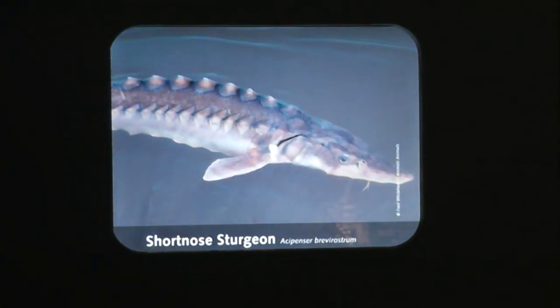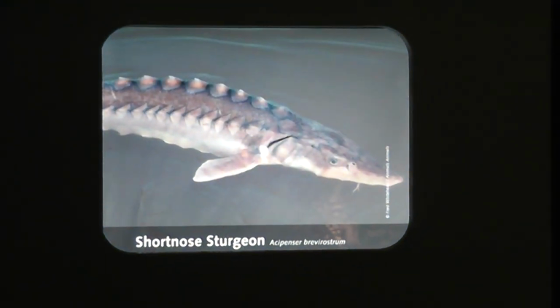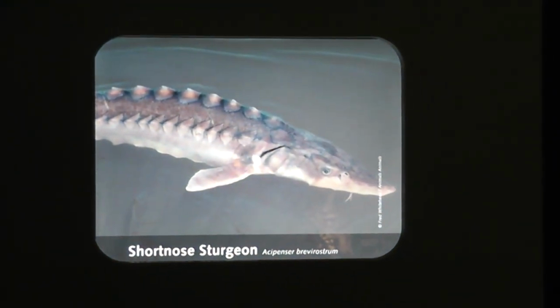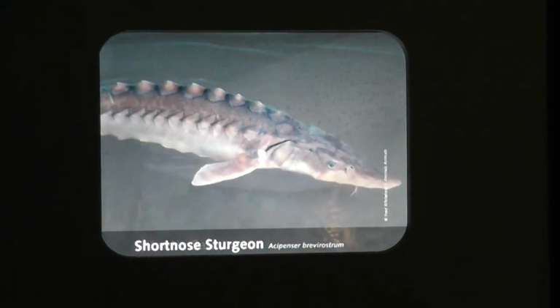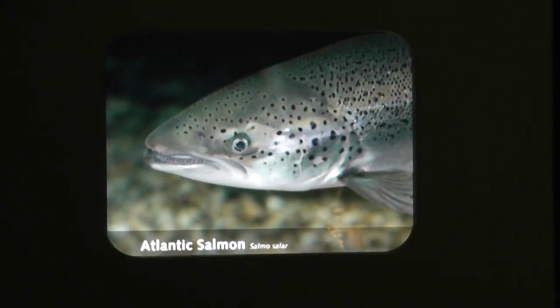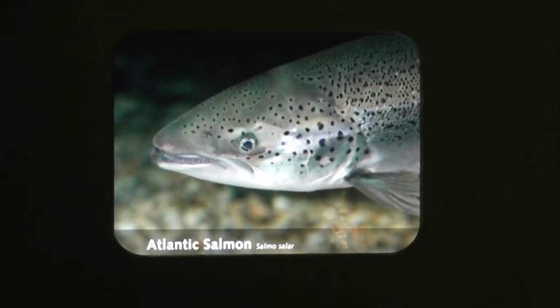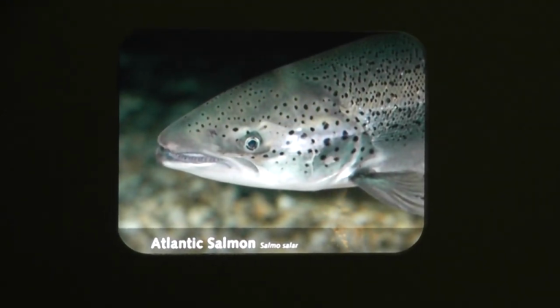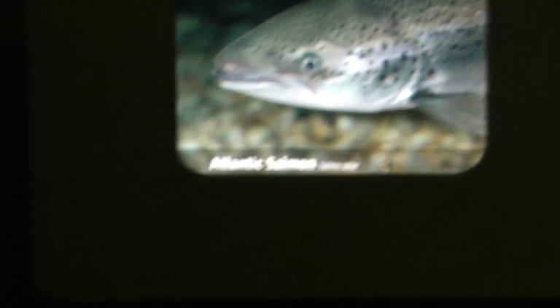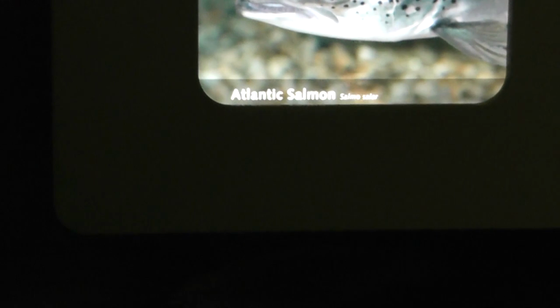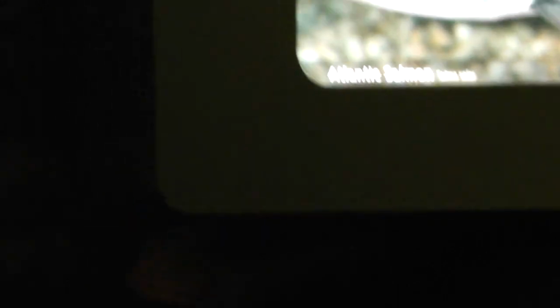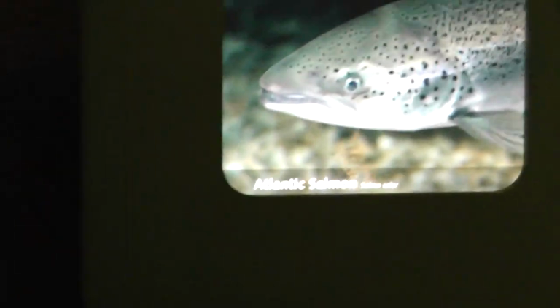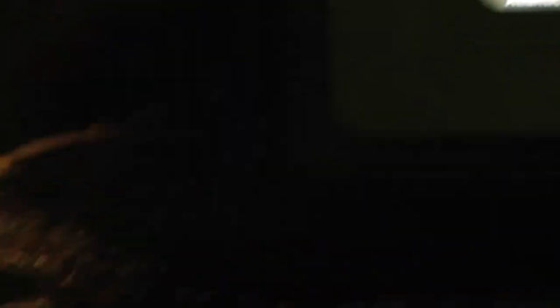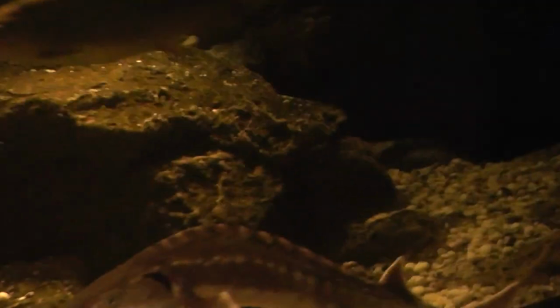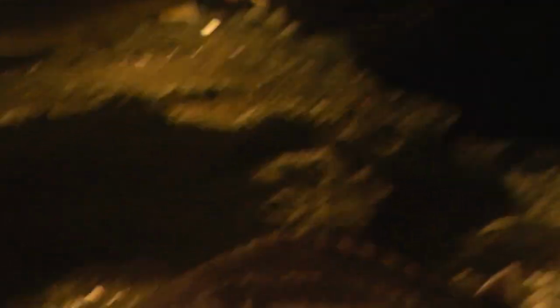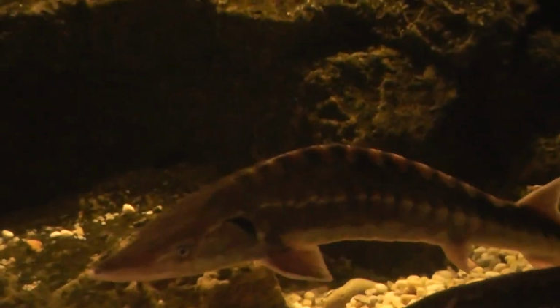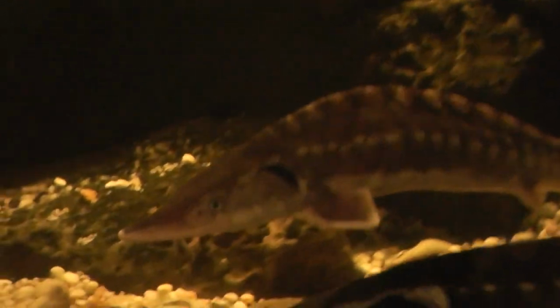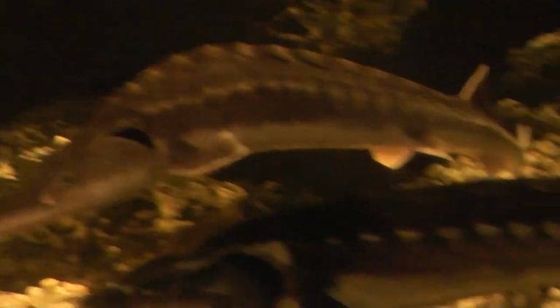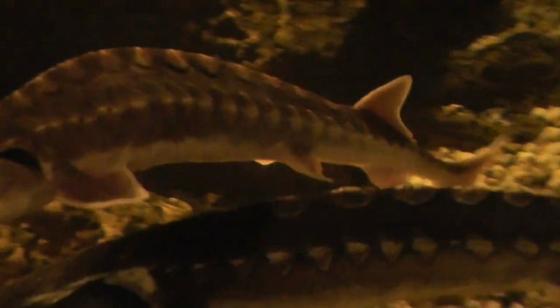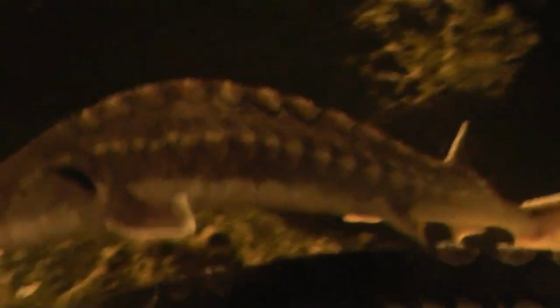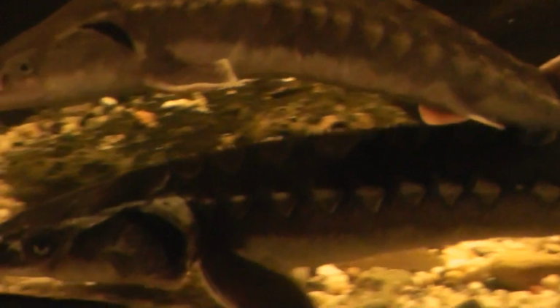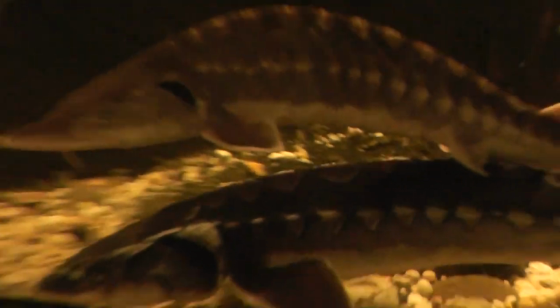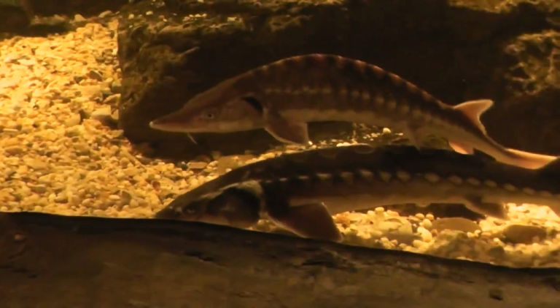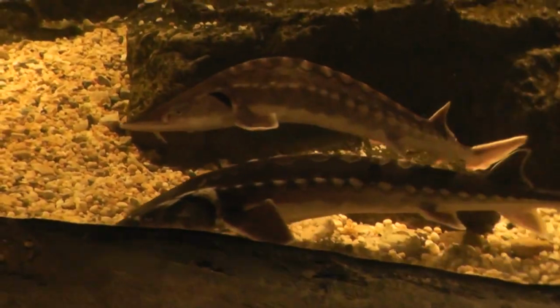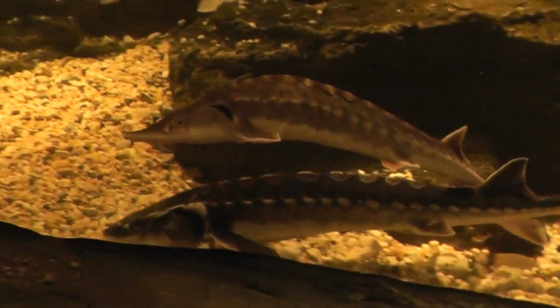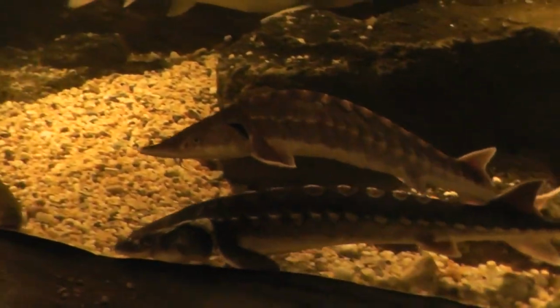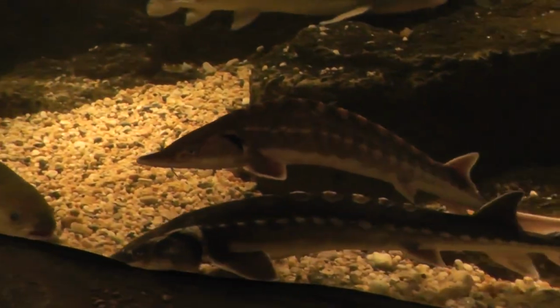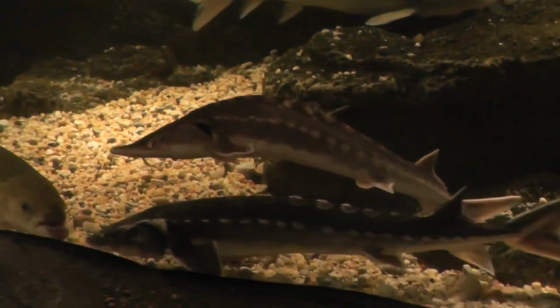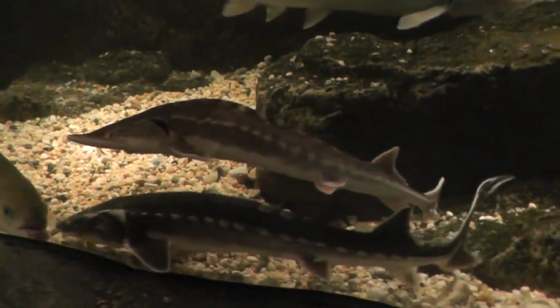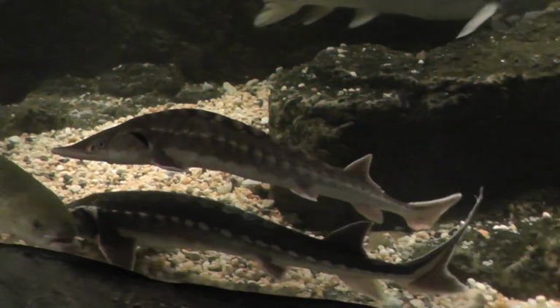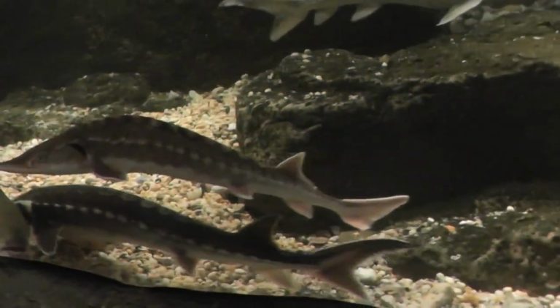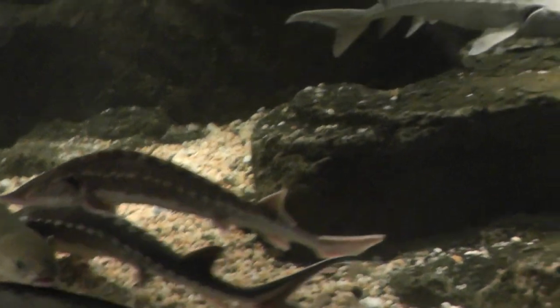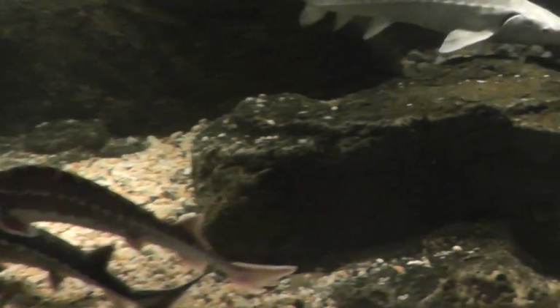Here we are at the Maritime Aquarium at Norwalk. We are going to look at the Sturgen. Let's back up. Here they are — look at those guys. Look at the Sturgen.